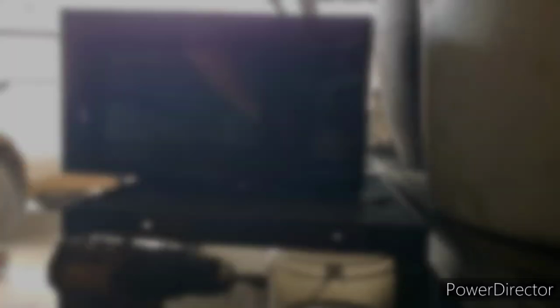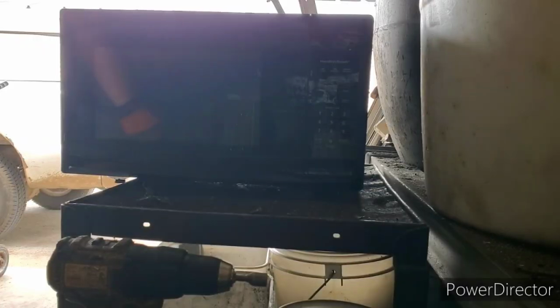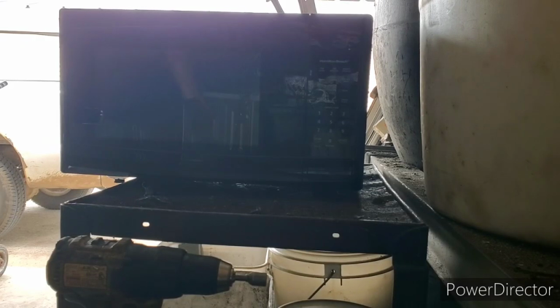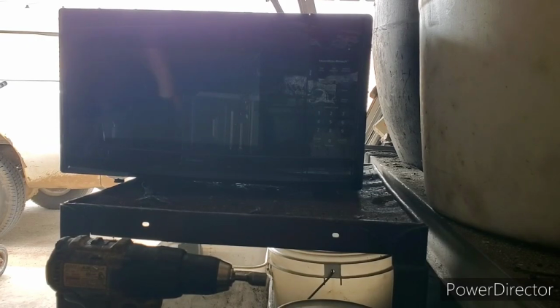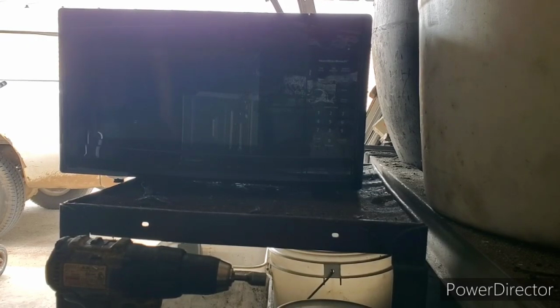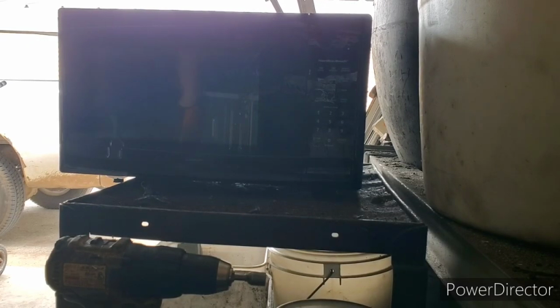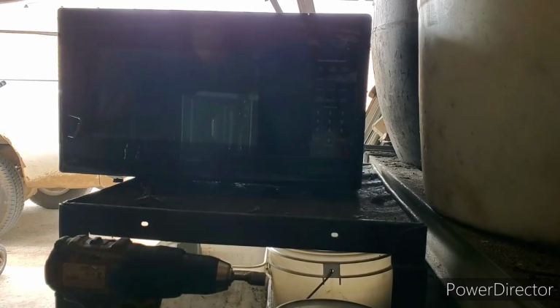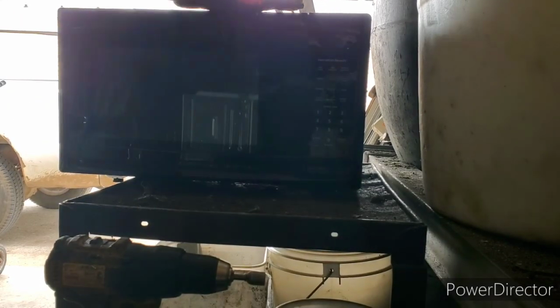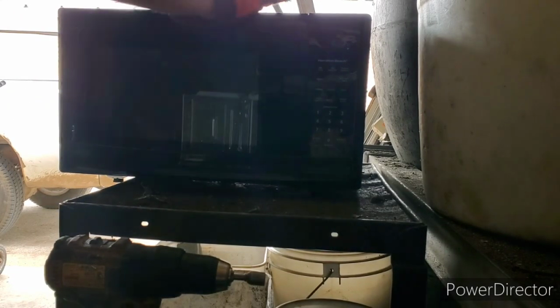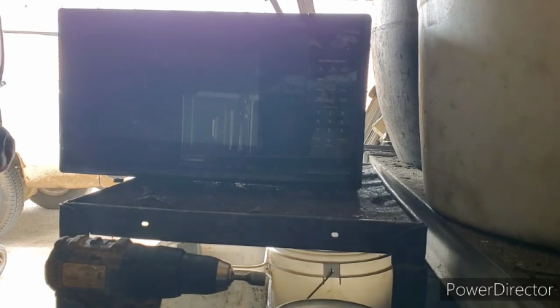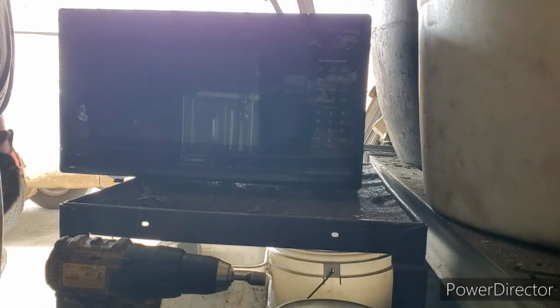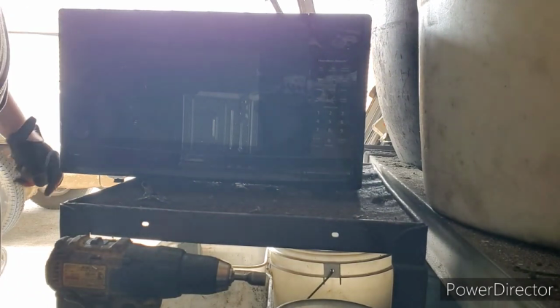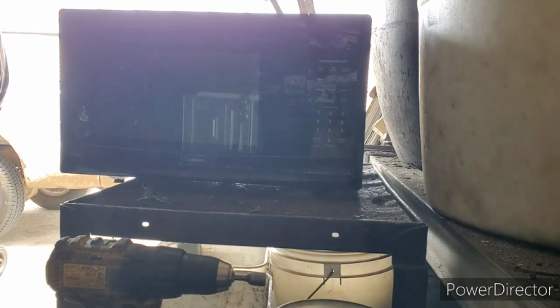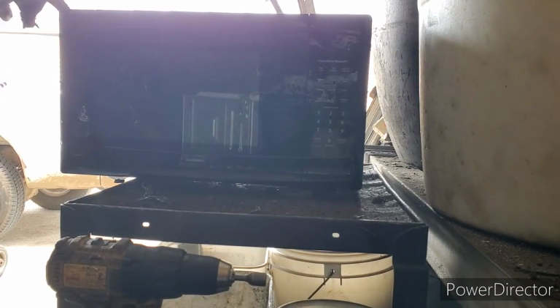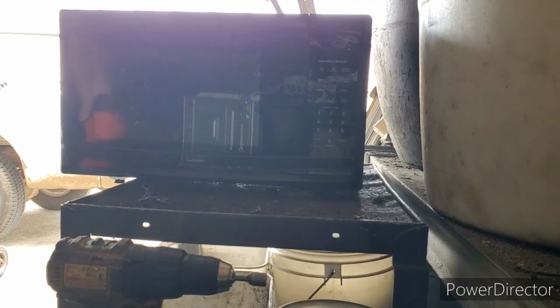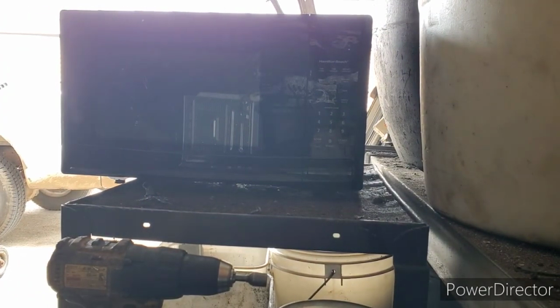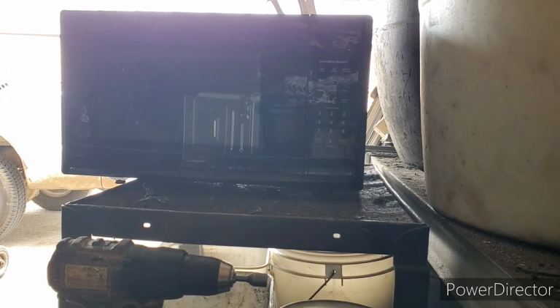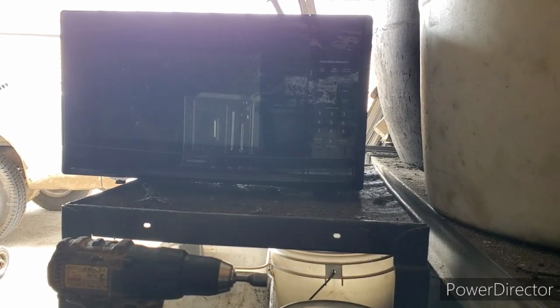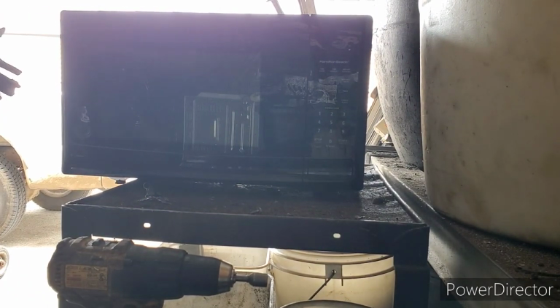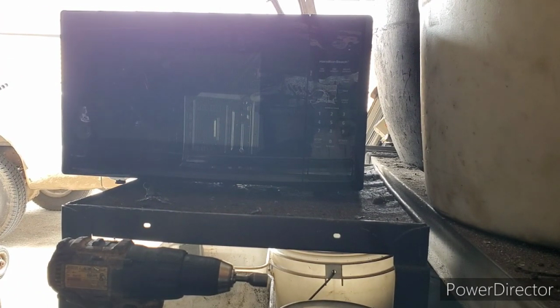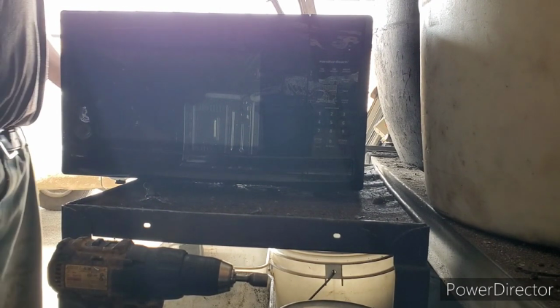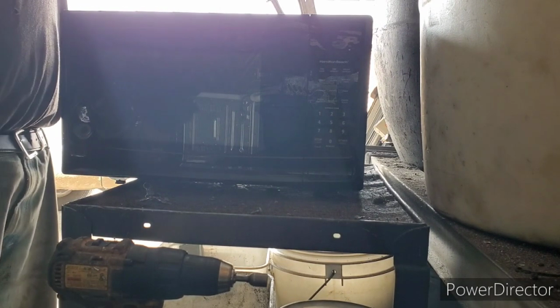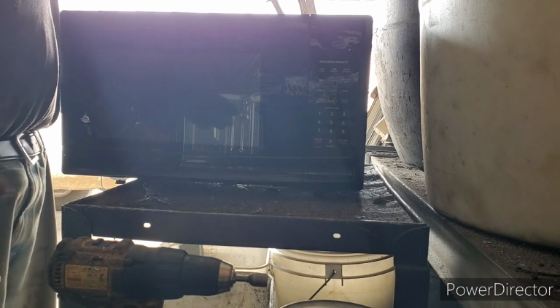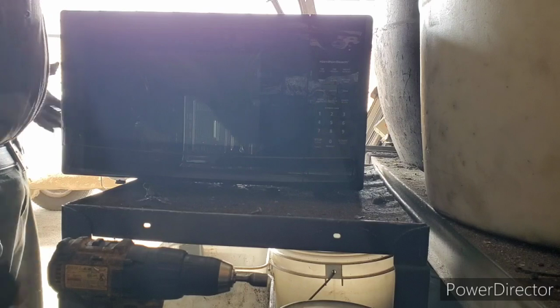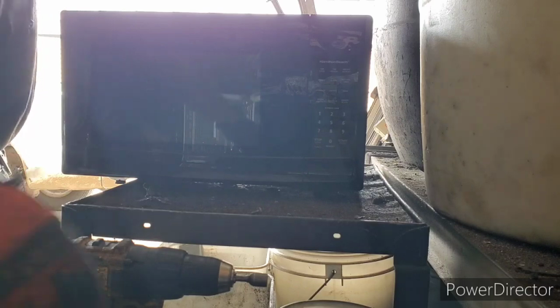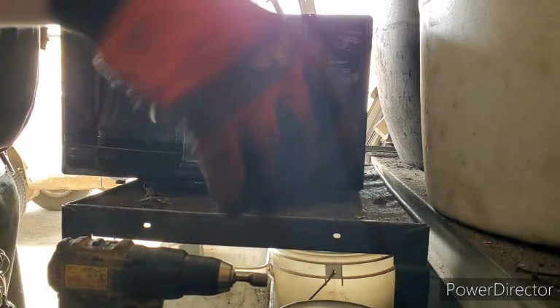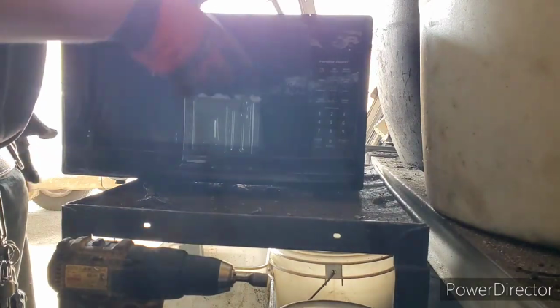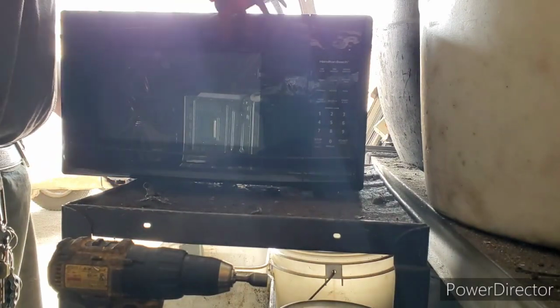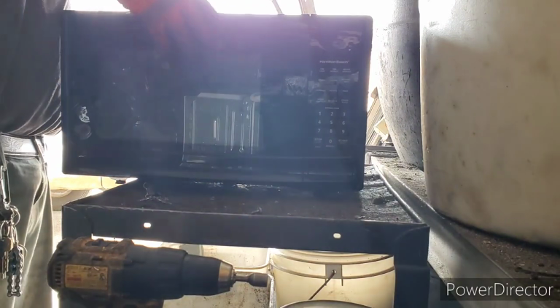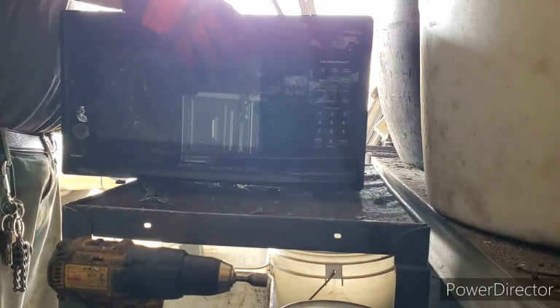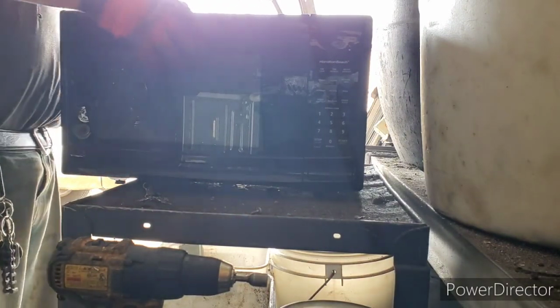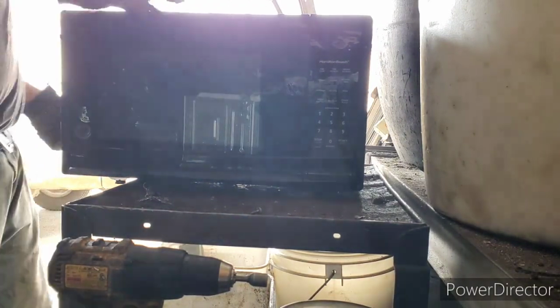Hey guys, what's going on — Big Red Bullion here. Today we're gonna tear apart this microwave for some copper and stuff, and I figured I'd do a video for you guys, so let's get to it.